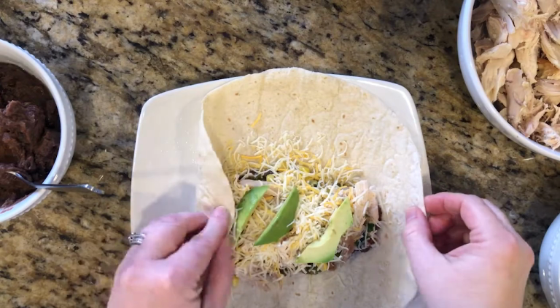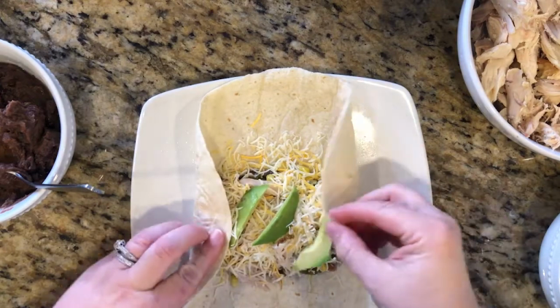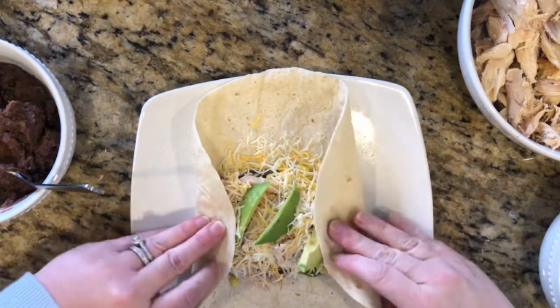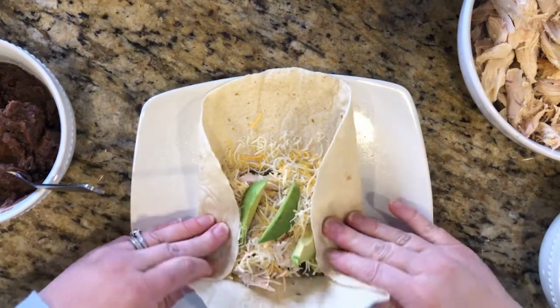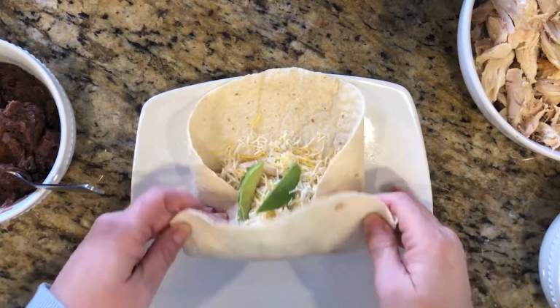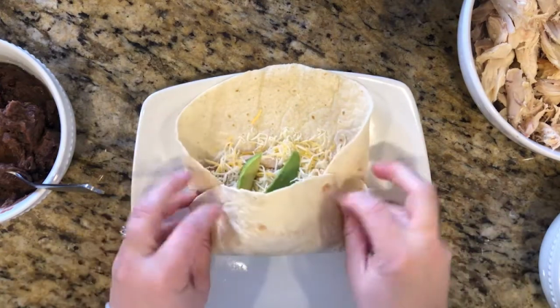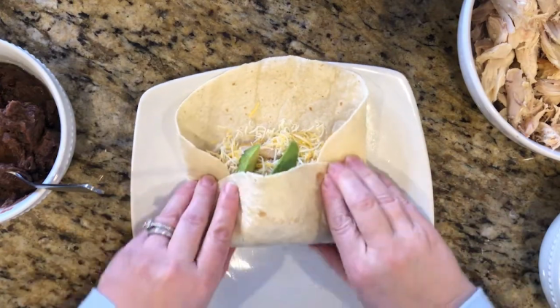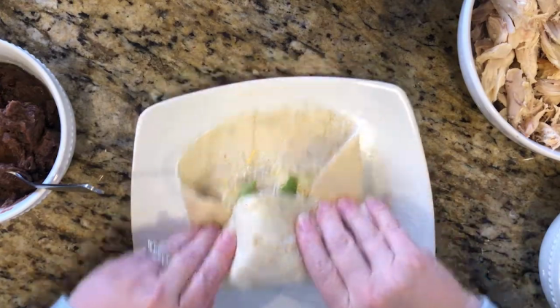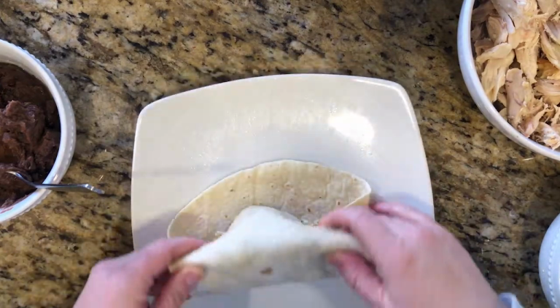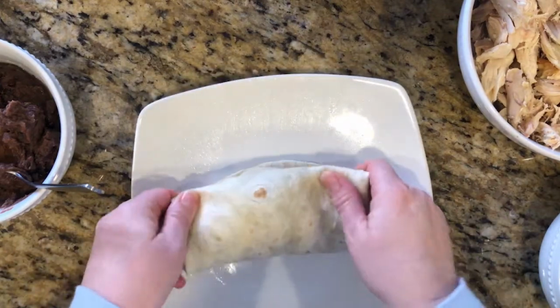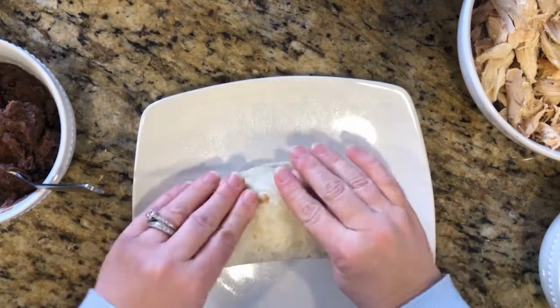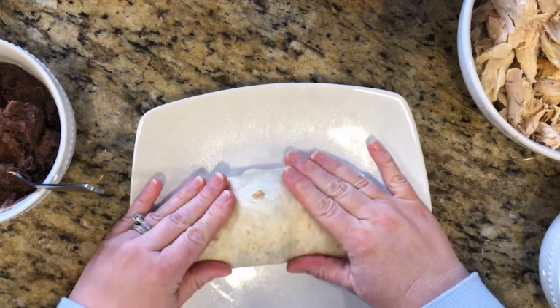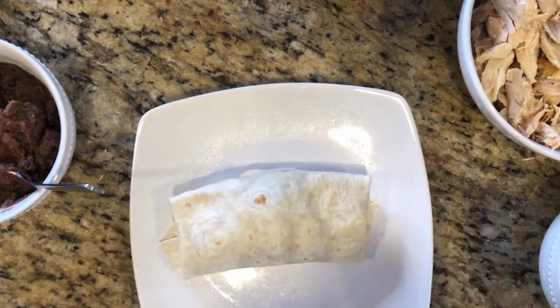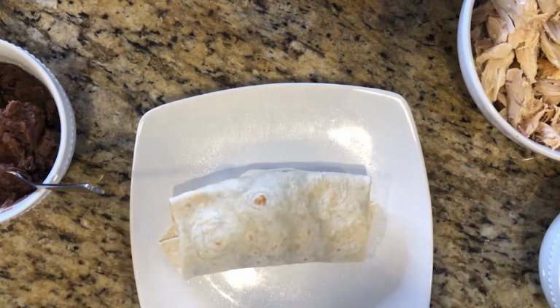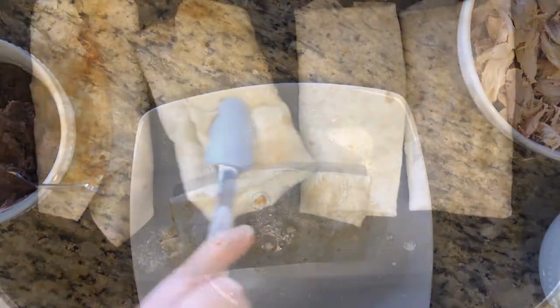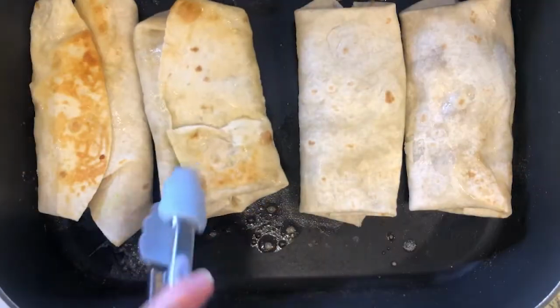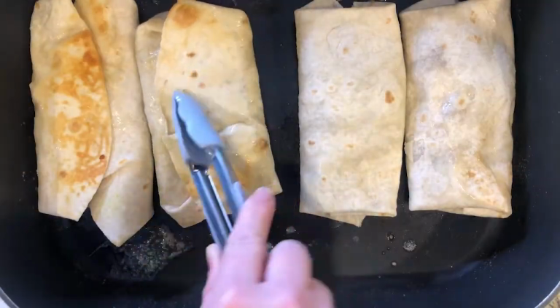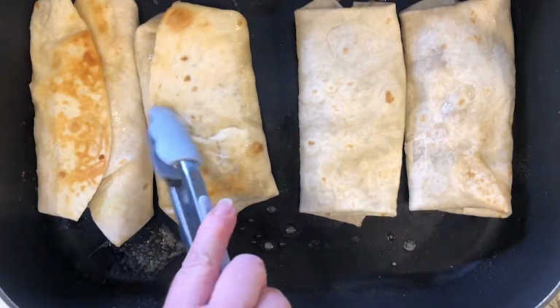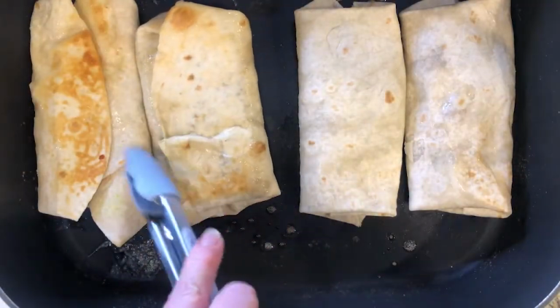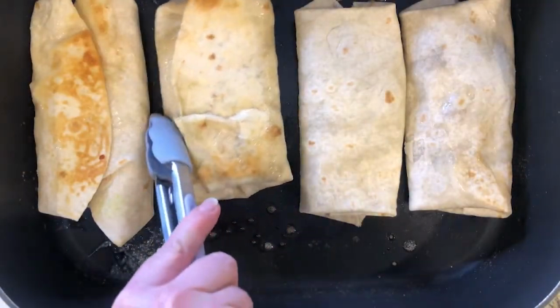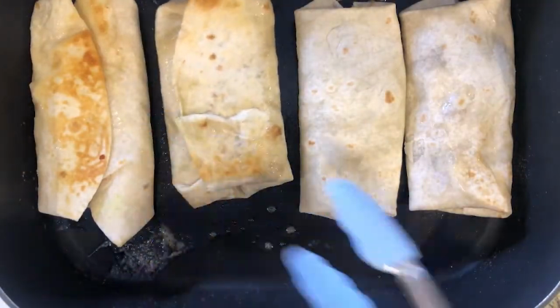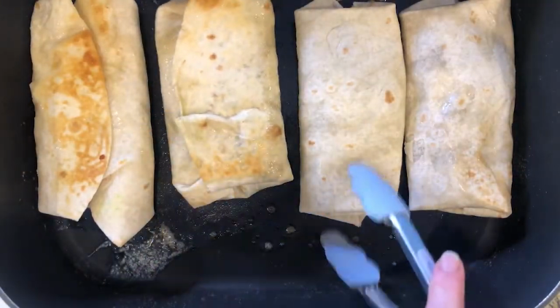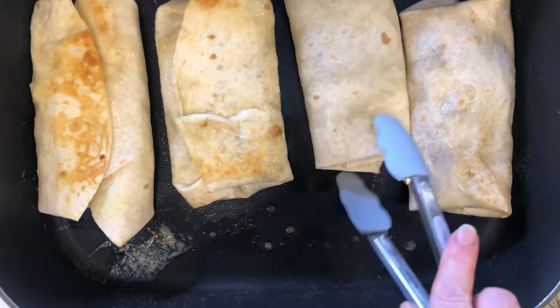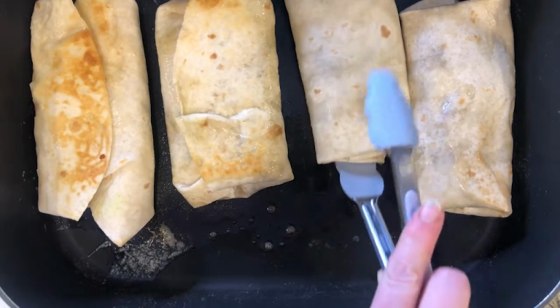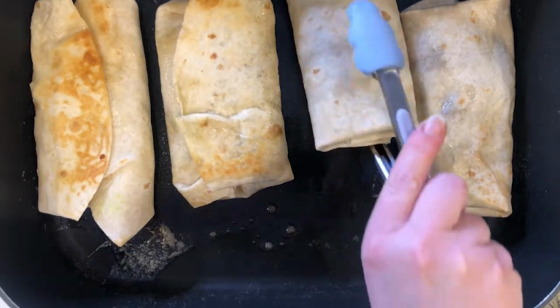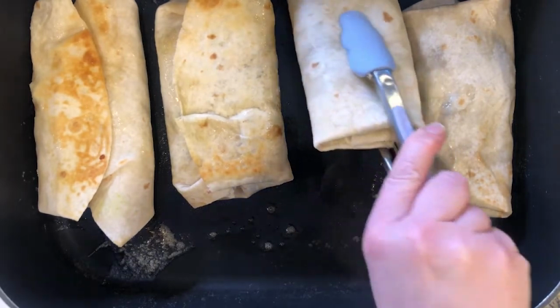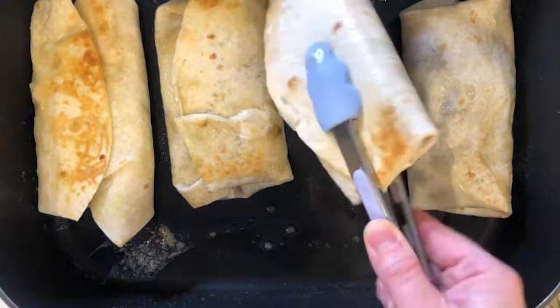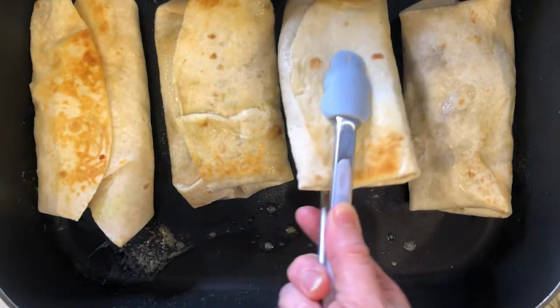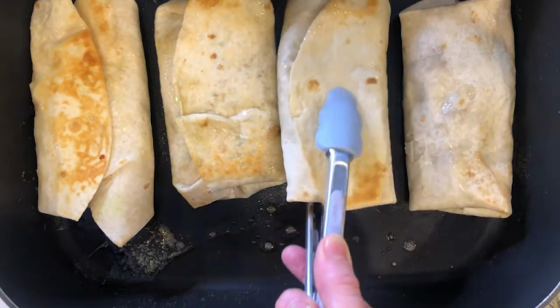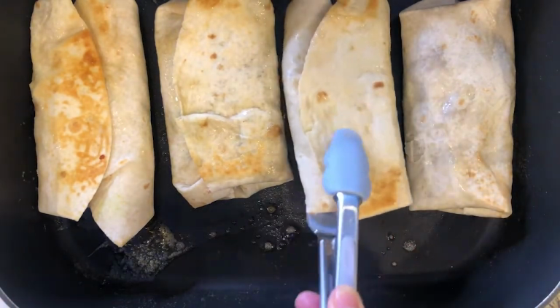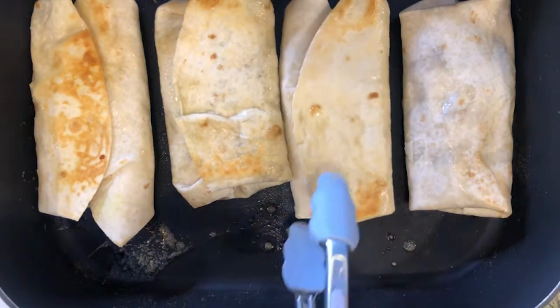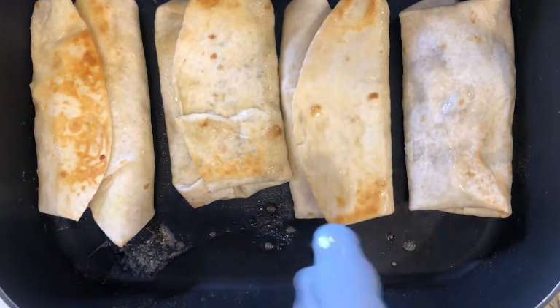Then I'm going to roll like a burrito by folding in the sides and rolling it. Then I'm going to take my burritos, melt a little butter in my skillet, and toast them on either side just like you would a grilled cheese.